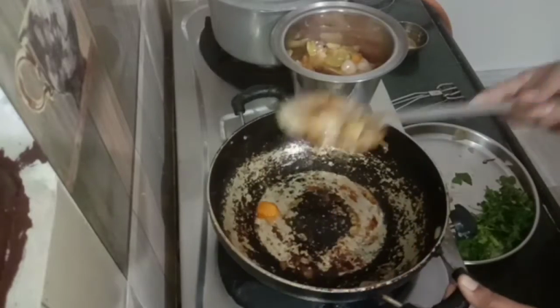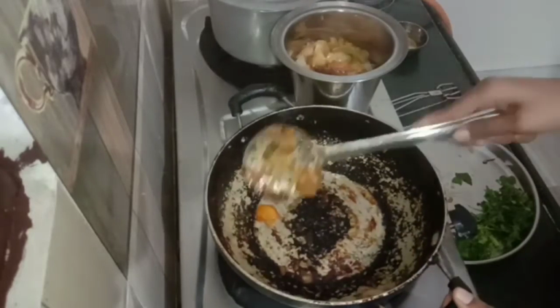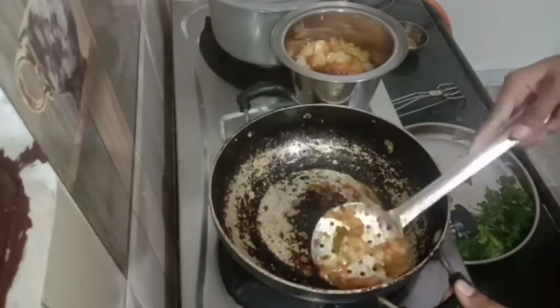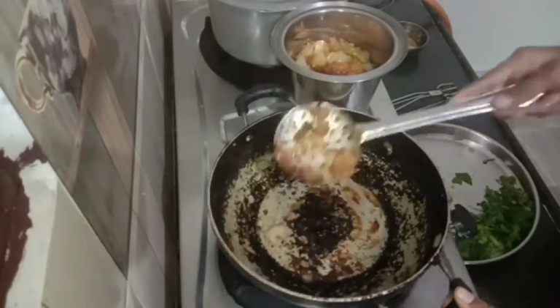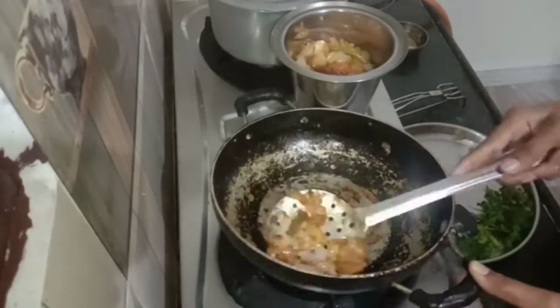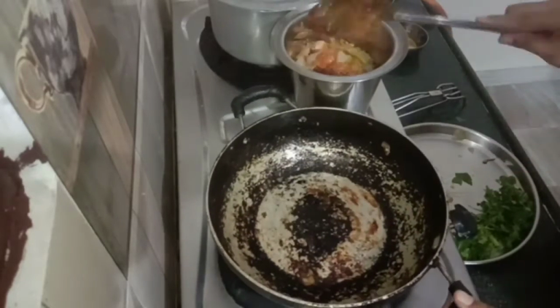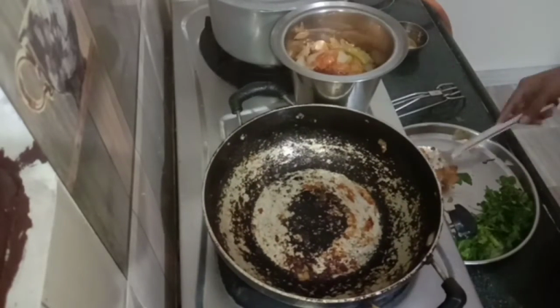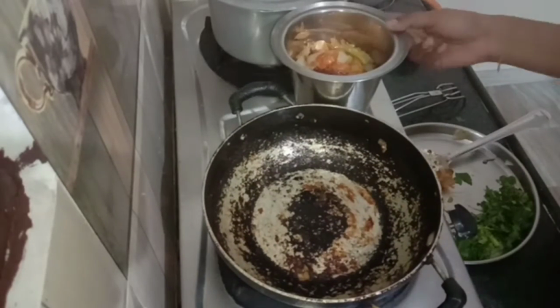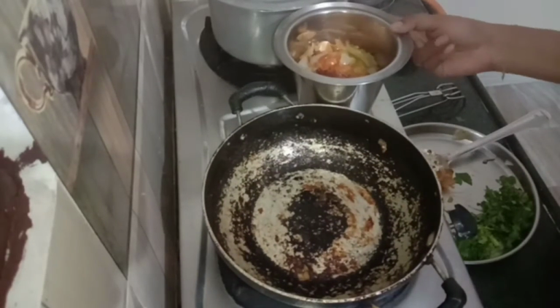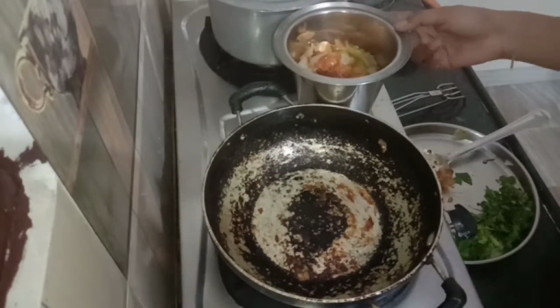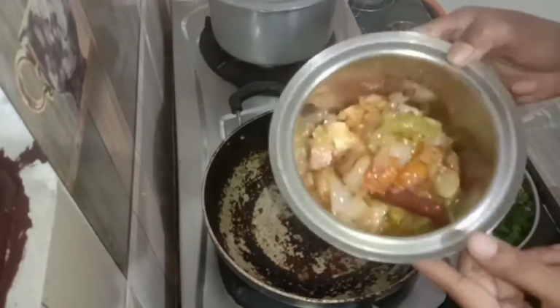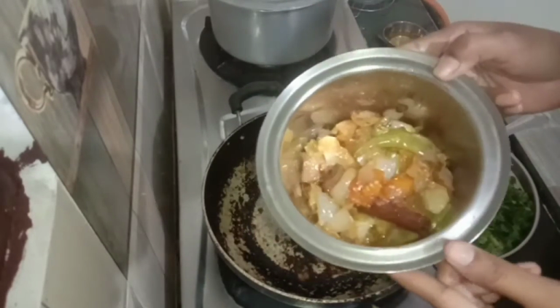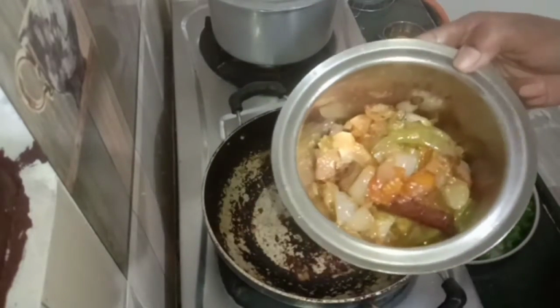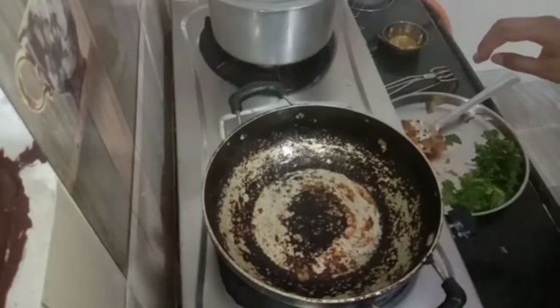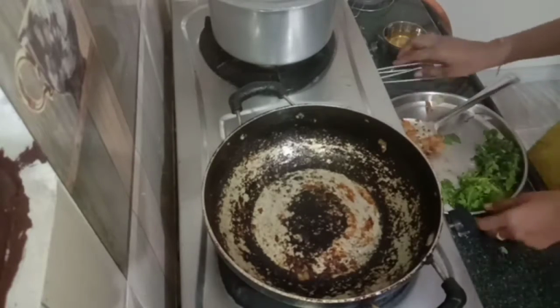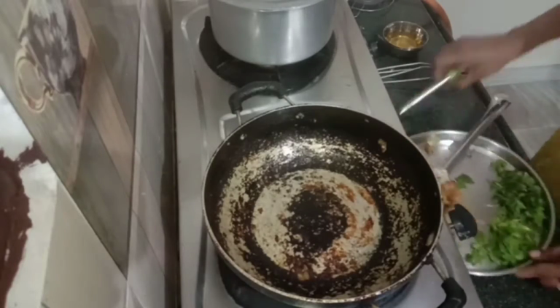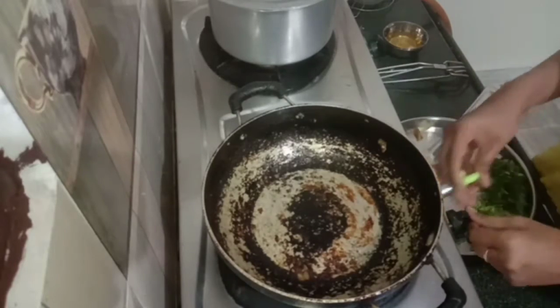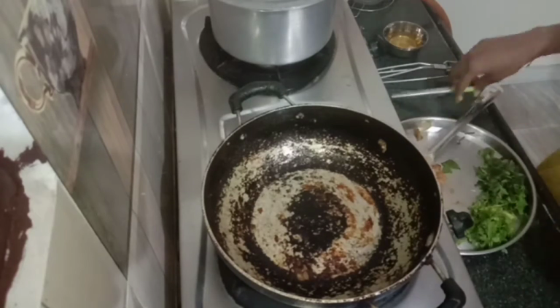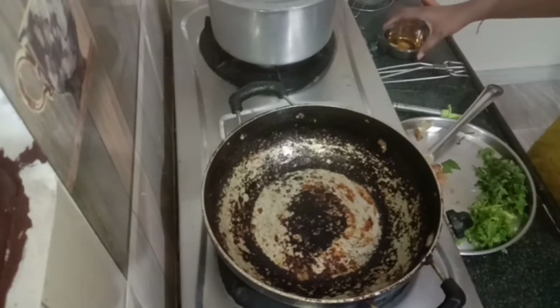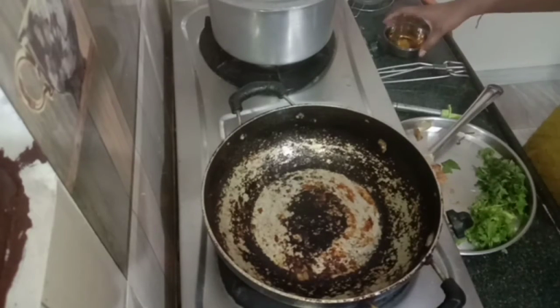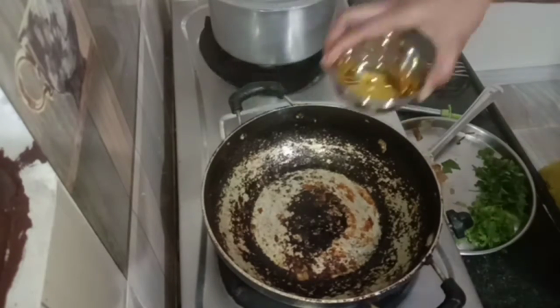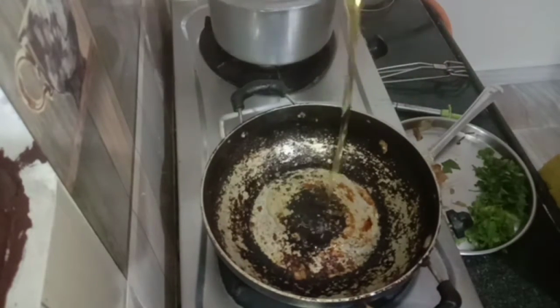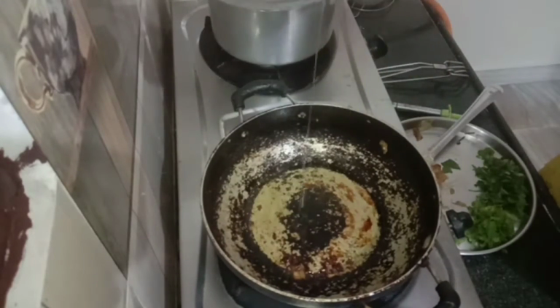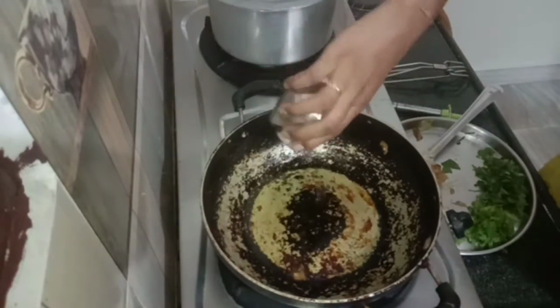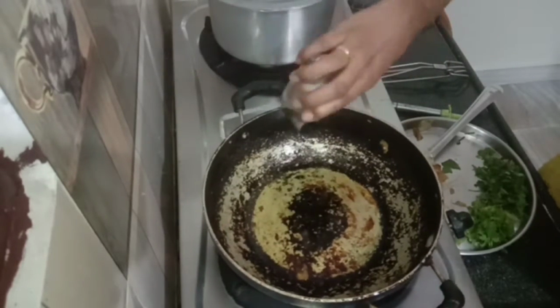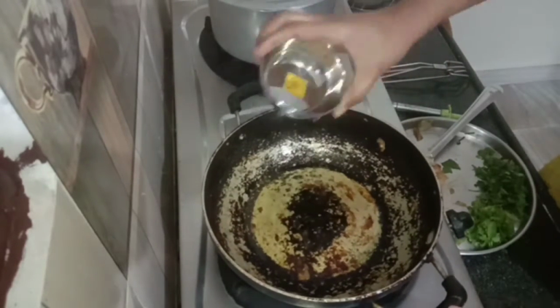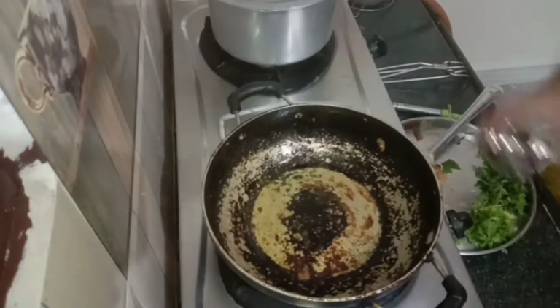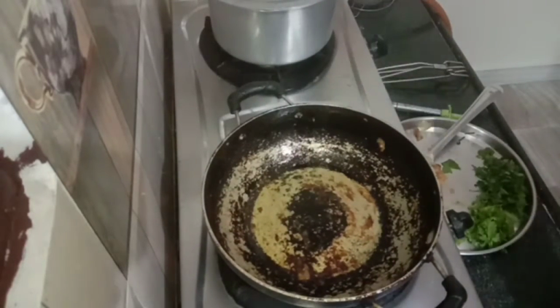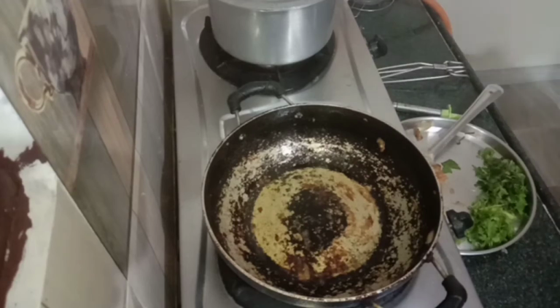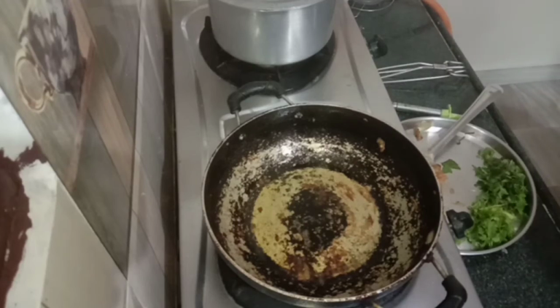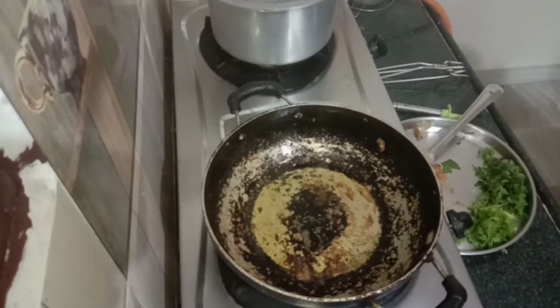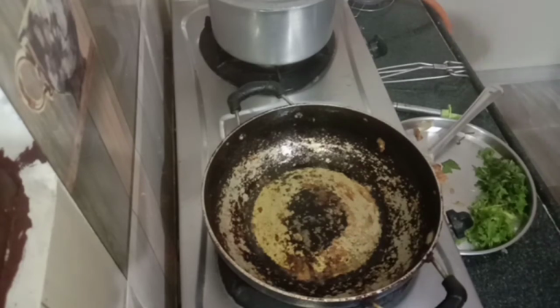I am going to mix it in 10 minutes, then mix it in the pan along with the chicken.